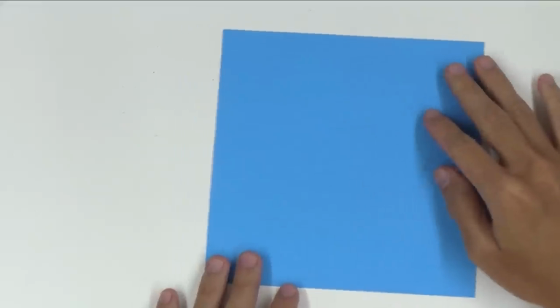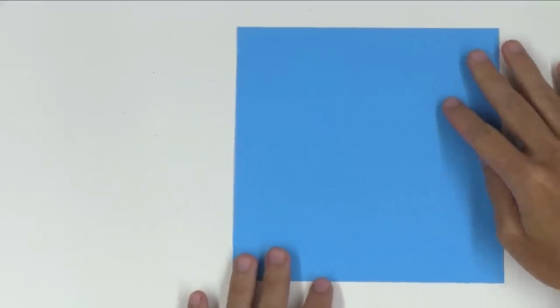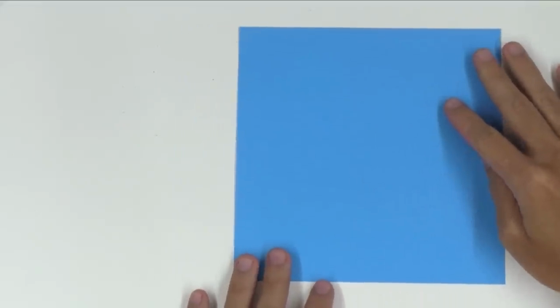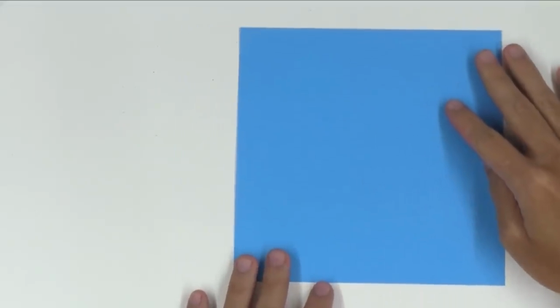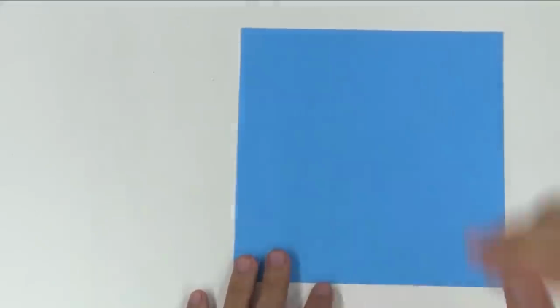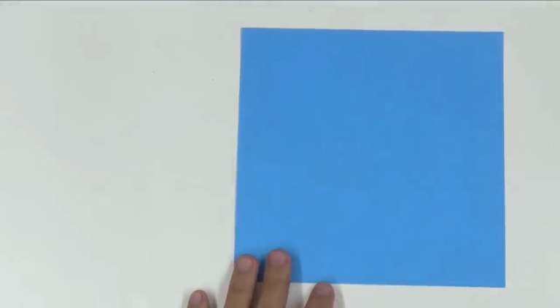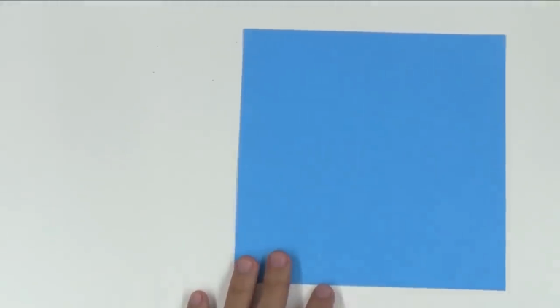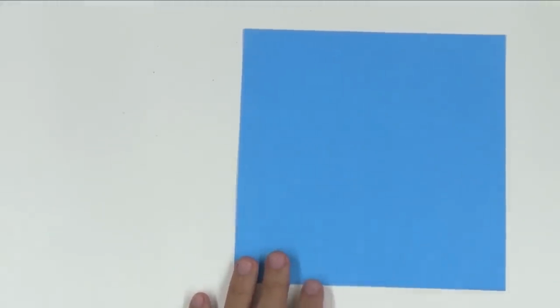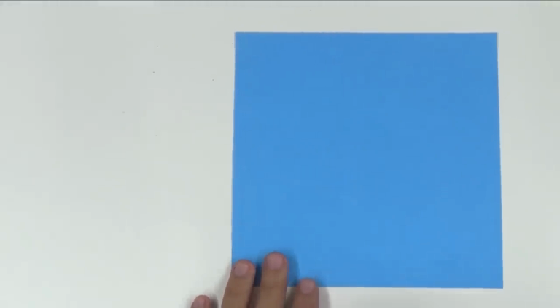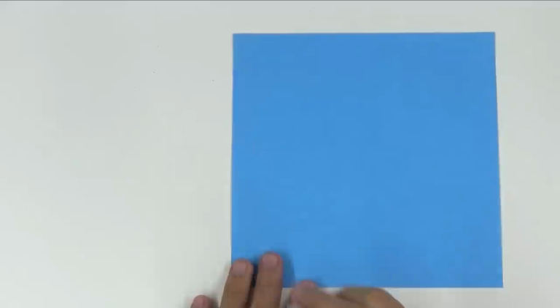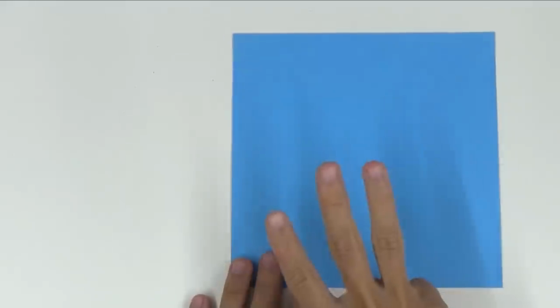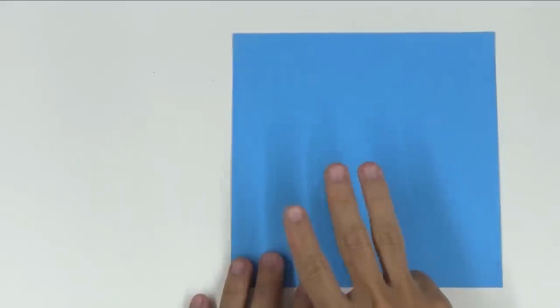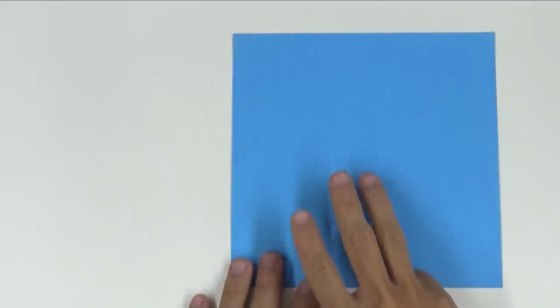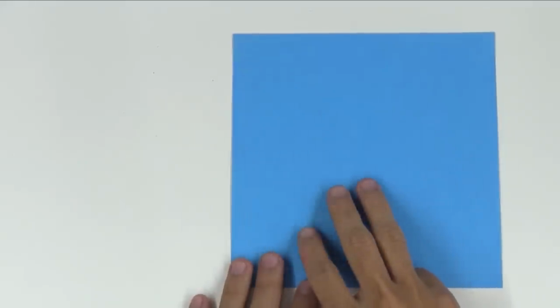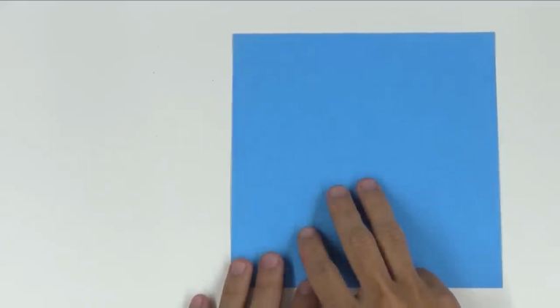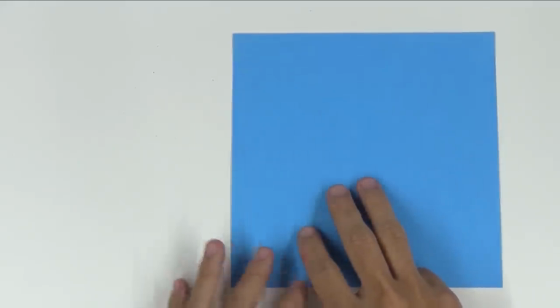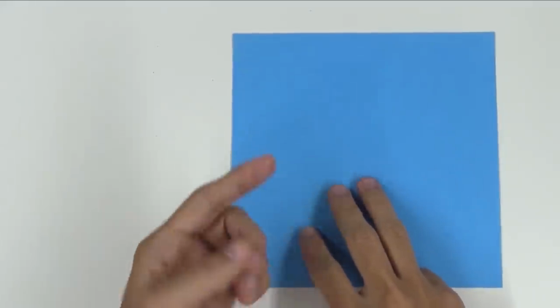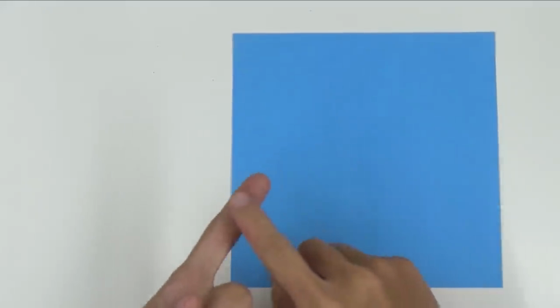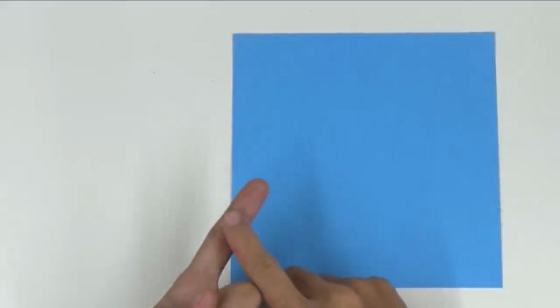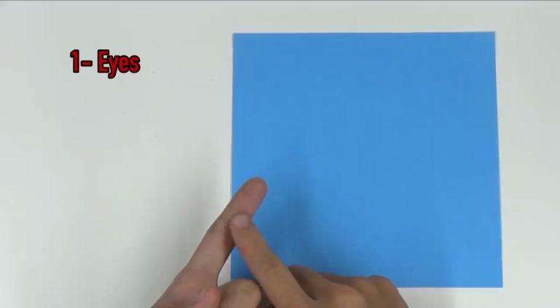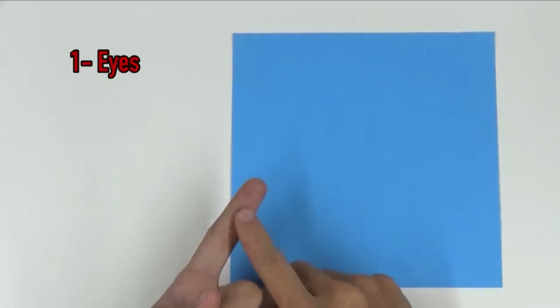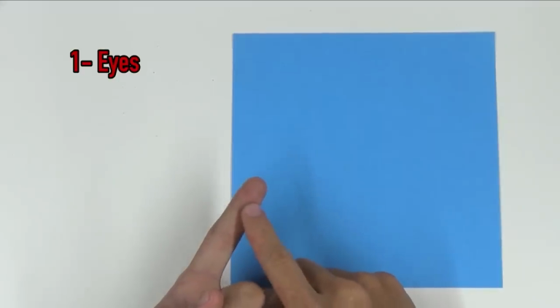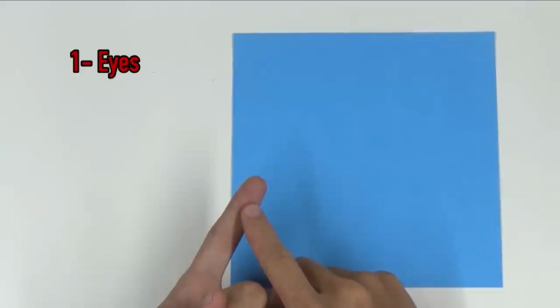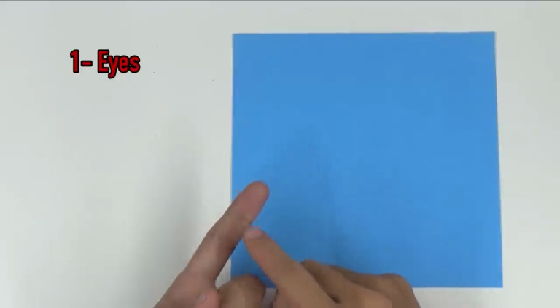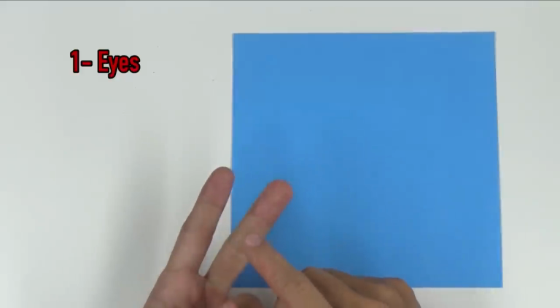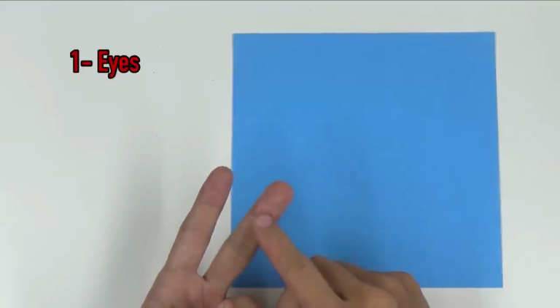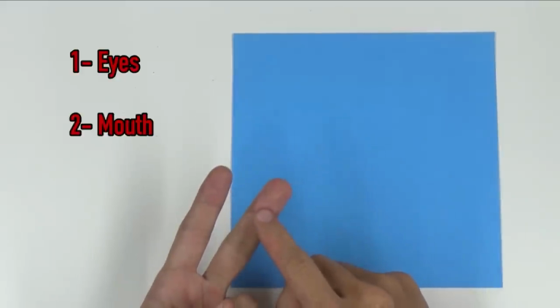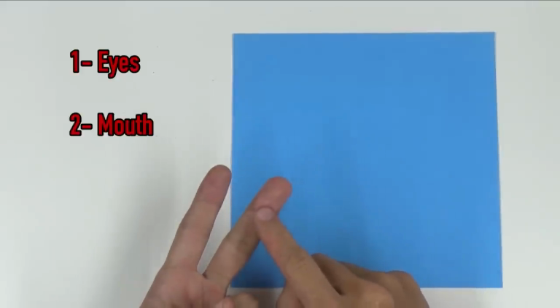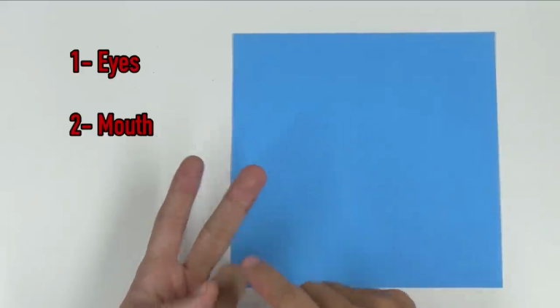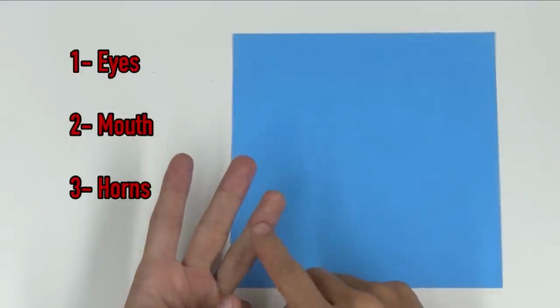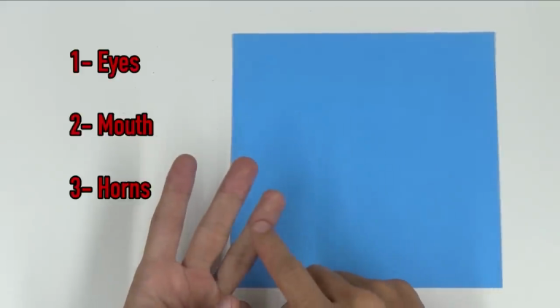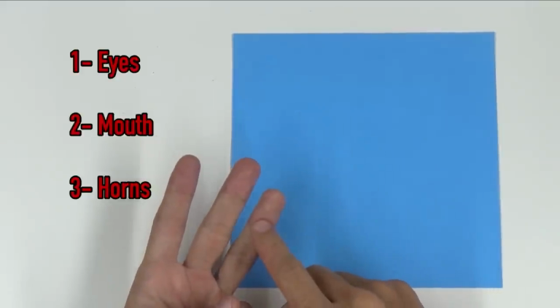I also decided that I would make a simple face, nothing too complex. For that I would need to work on three points: first, the eyes — nothing too complex, just something really simple; second, the mouth; and third, the horns.